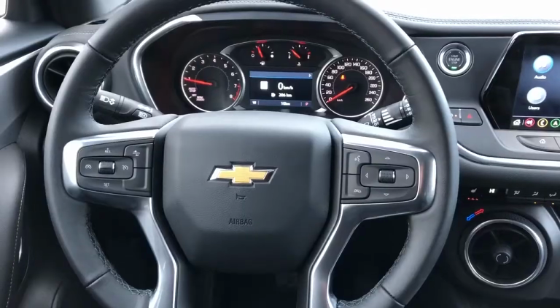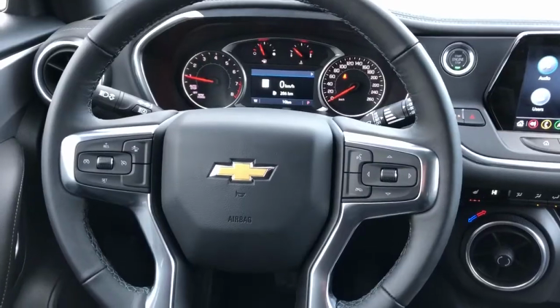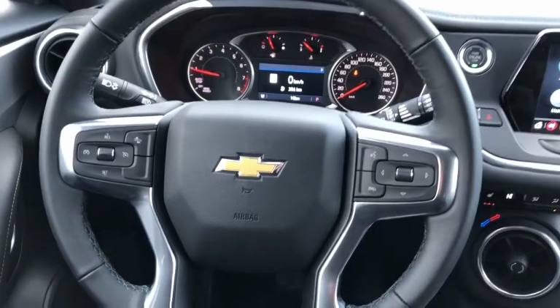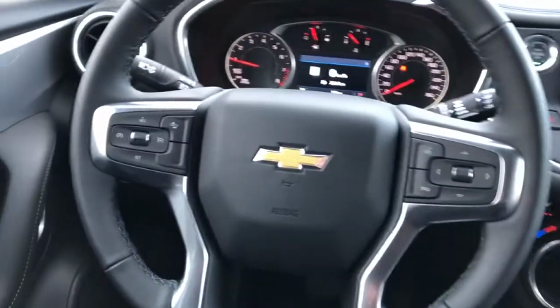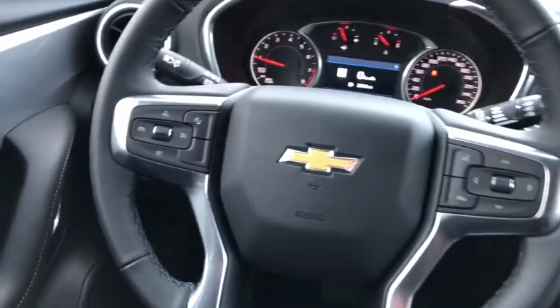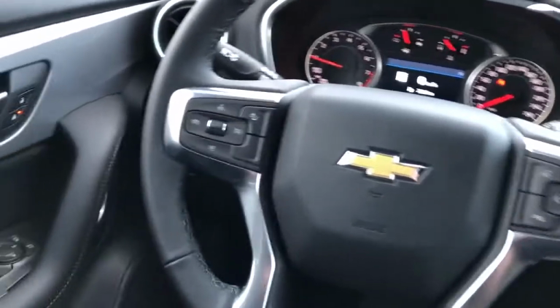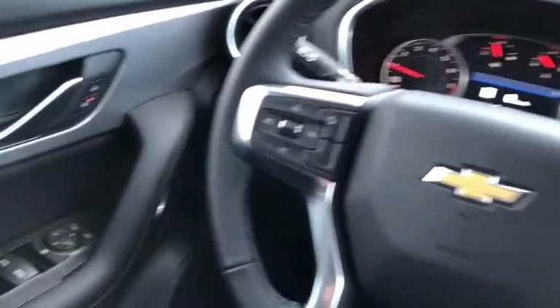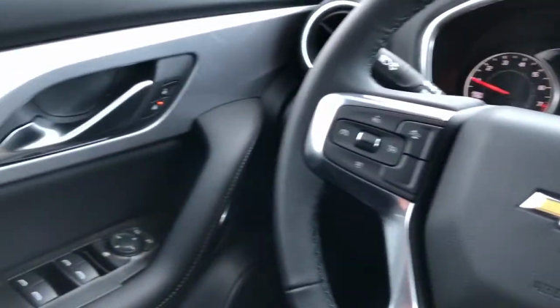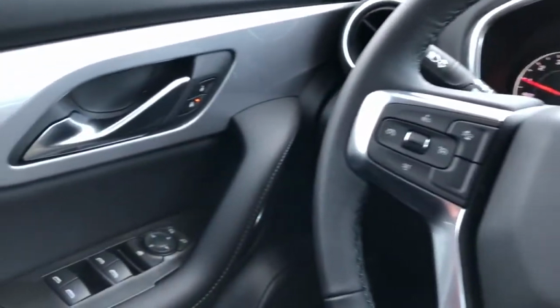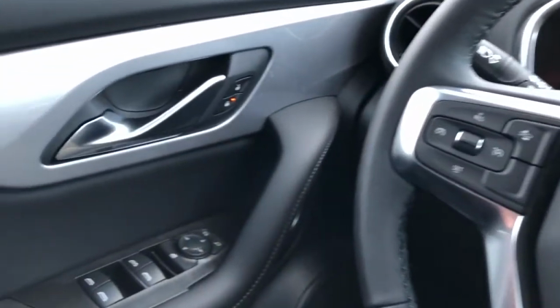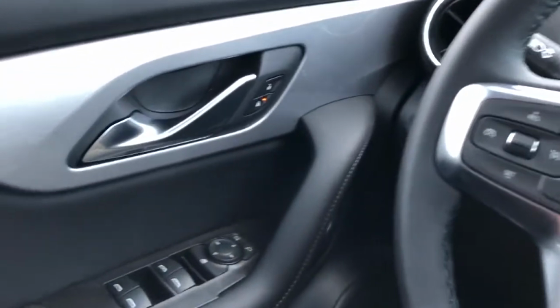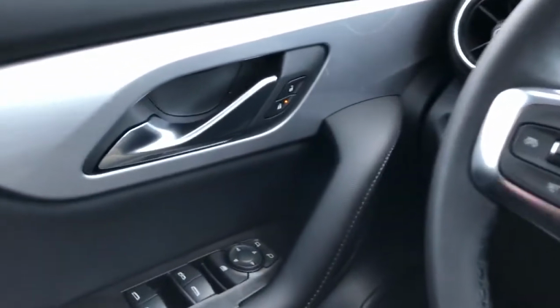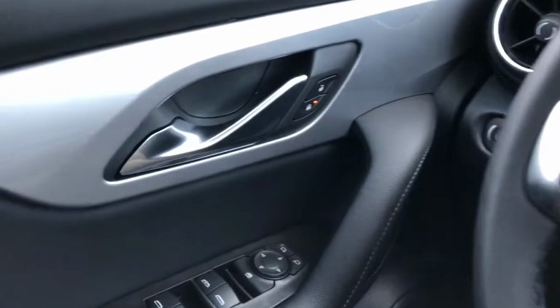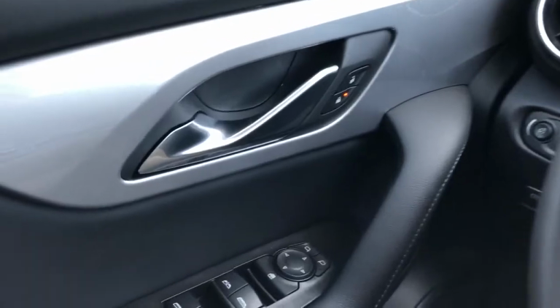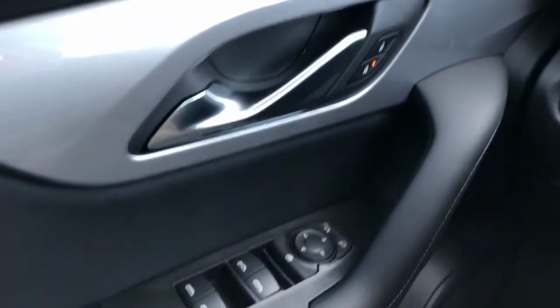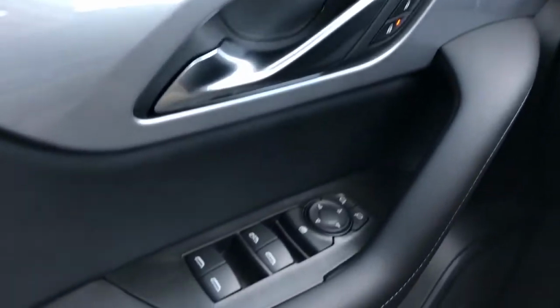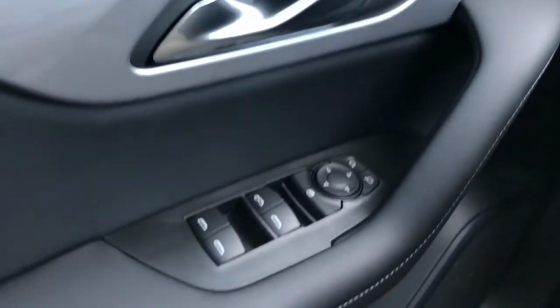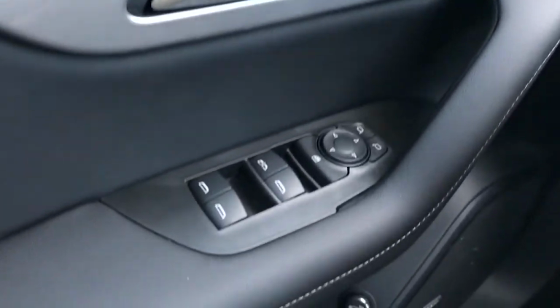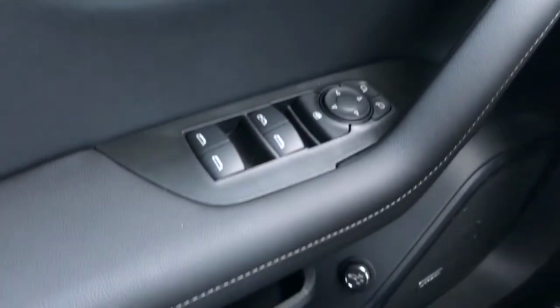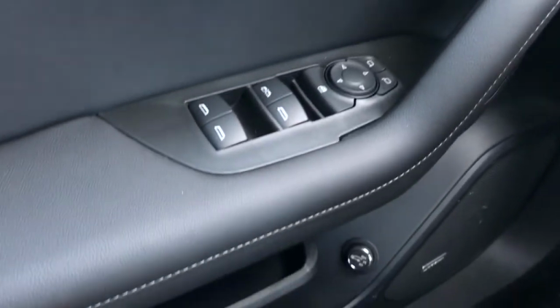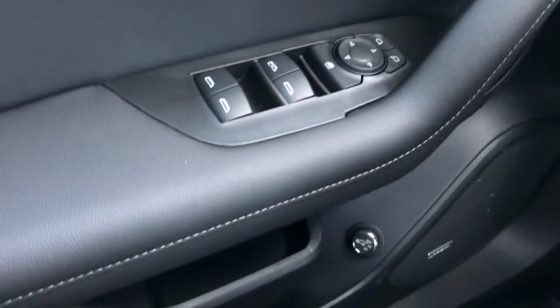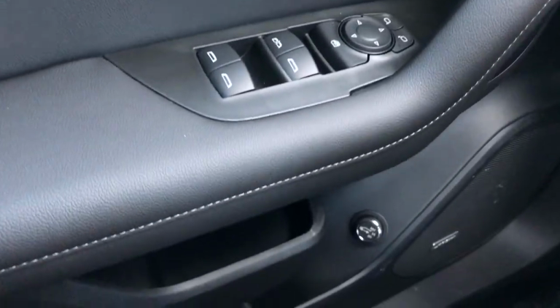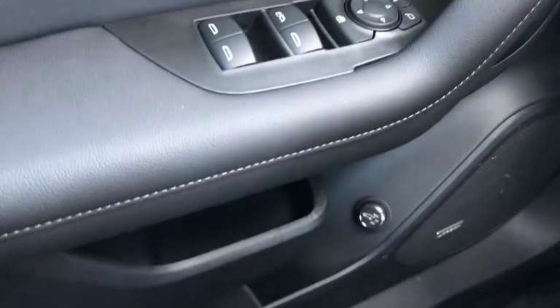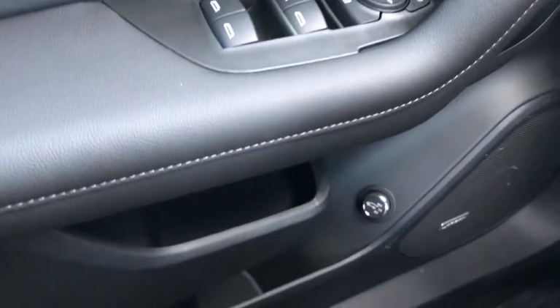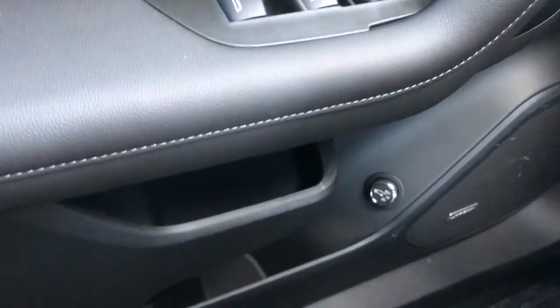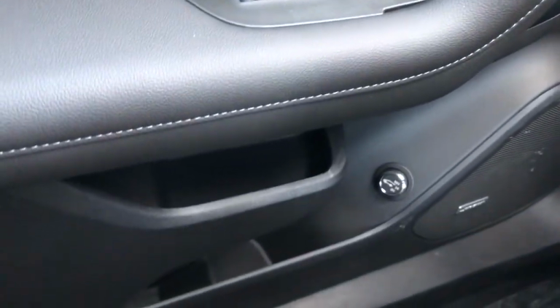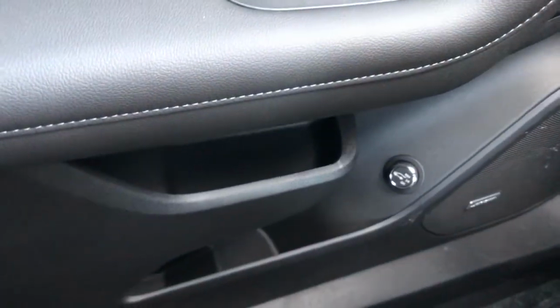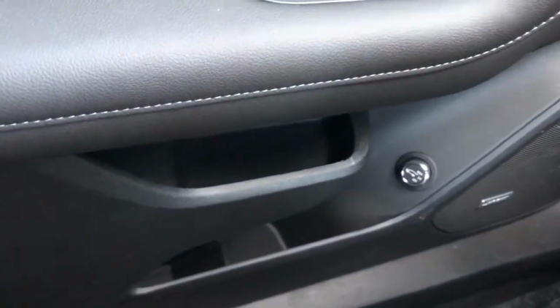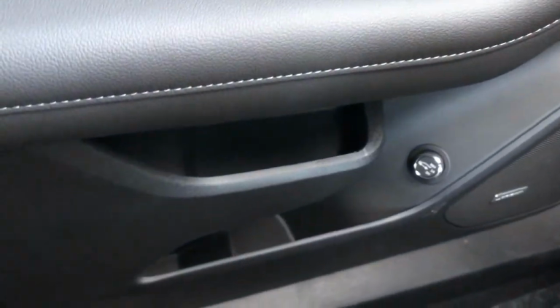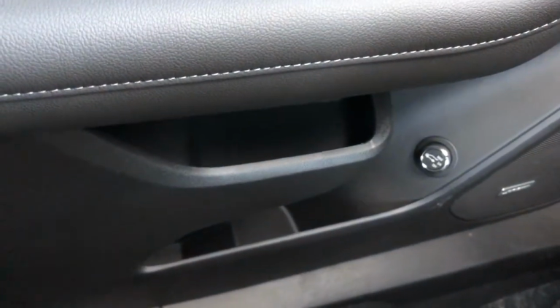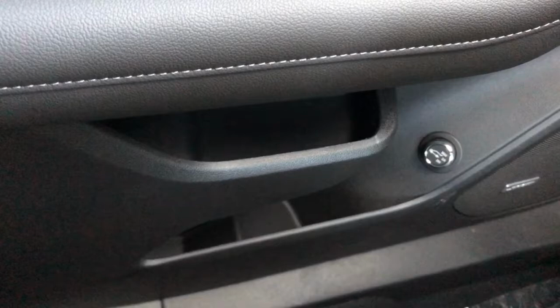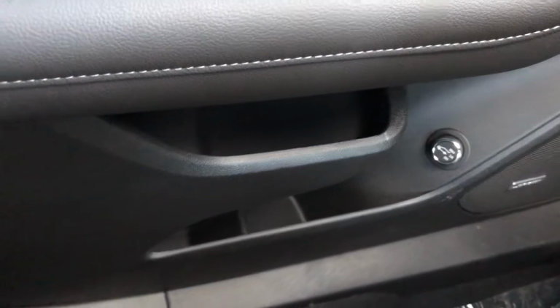Now moving on to the interior of the Blazer. On our door panel we have our chrome door handle, window and mirror controls, Bose speaker, liftgate controls, and storage.